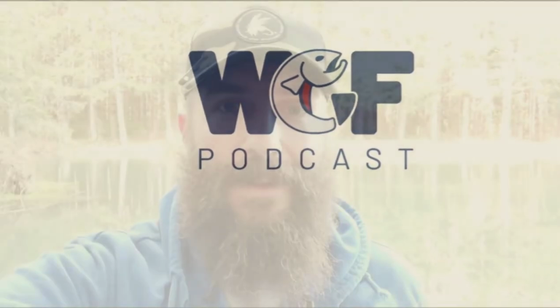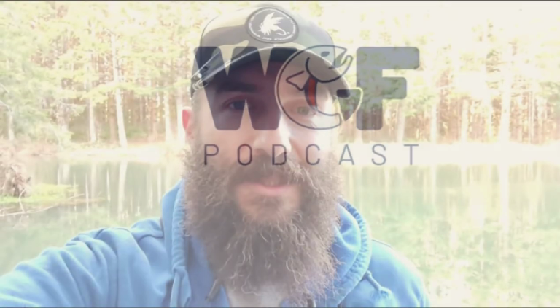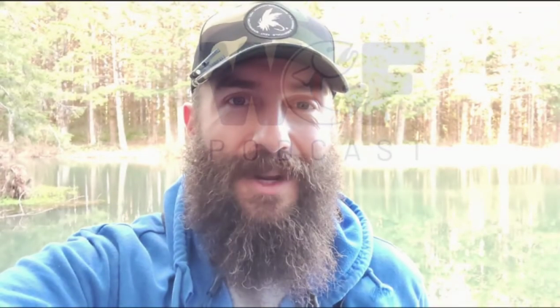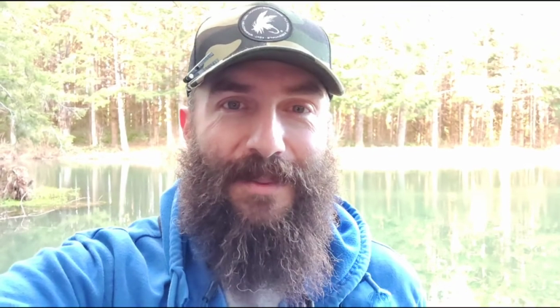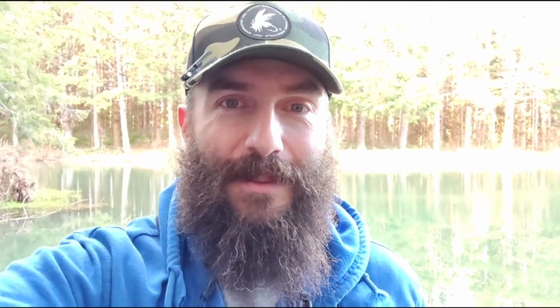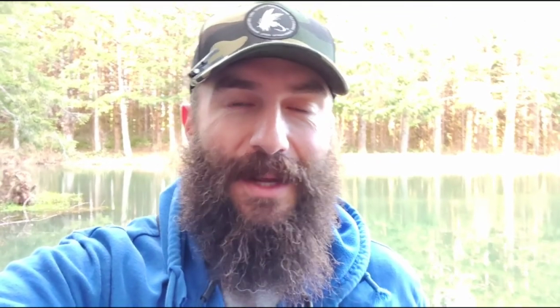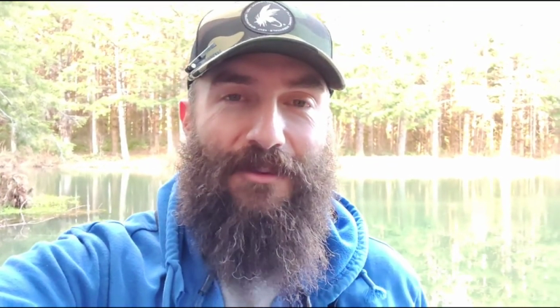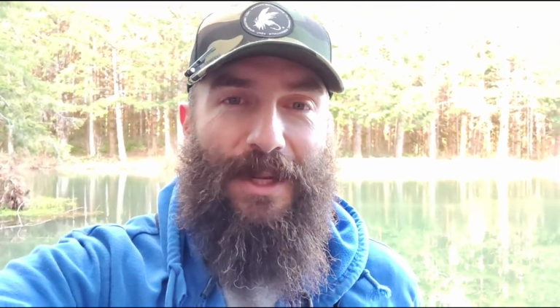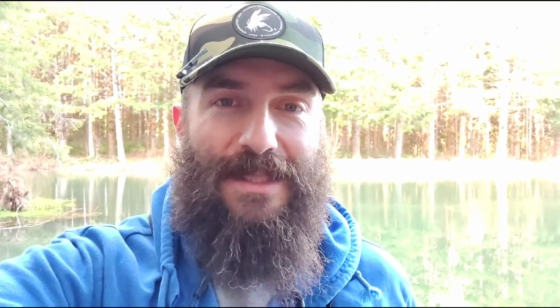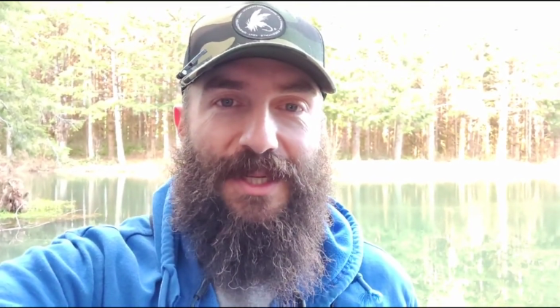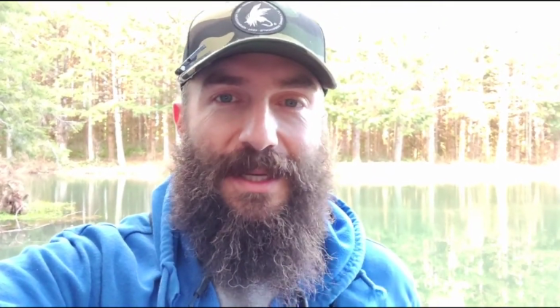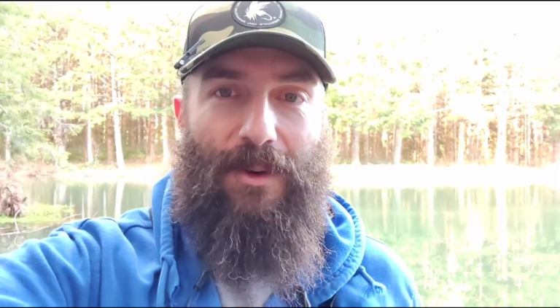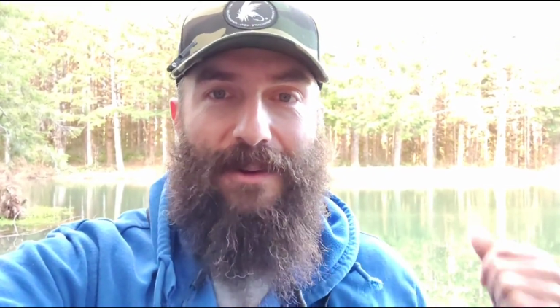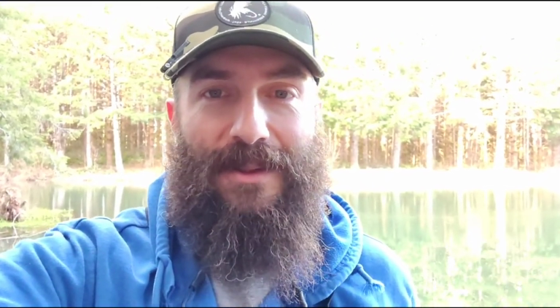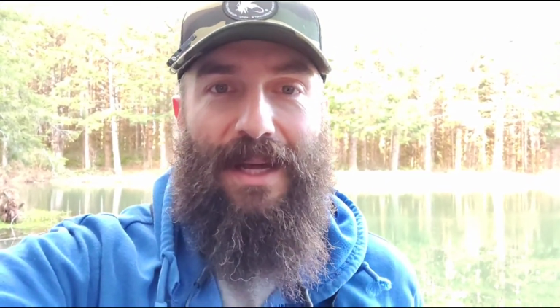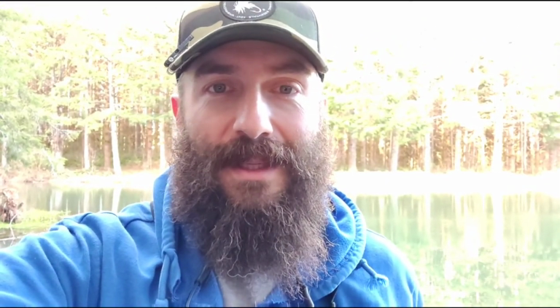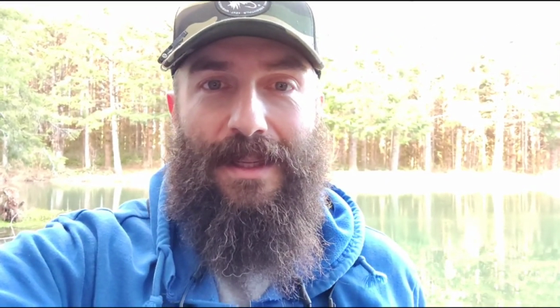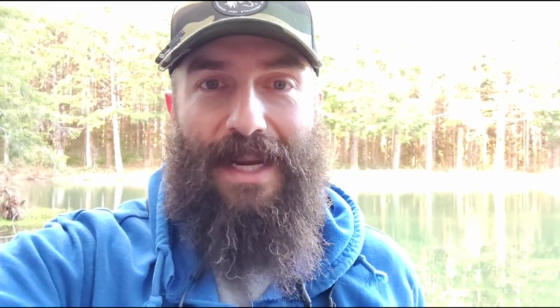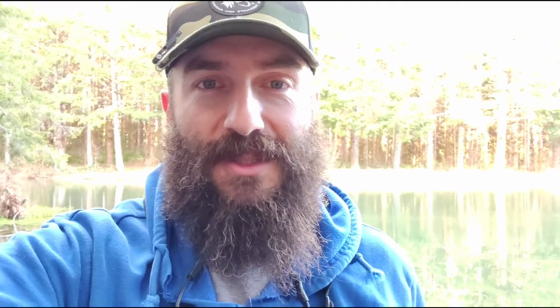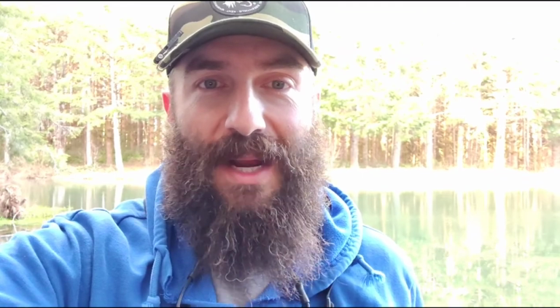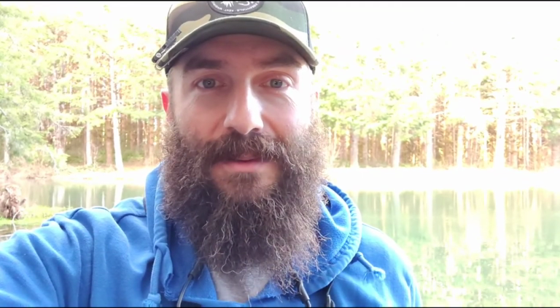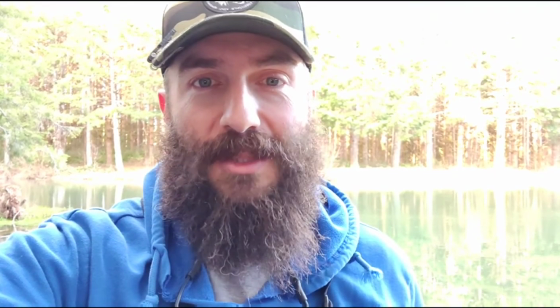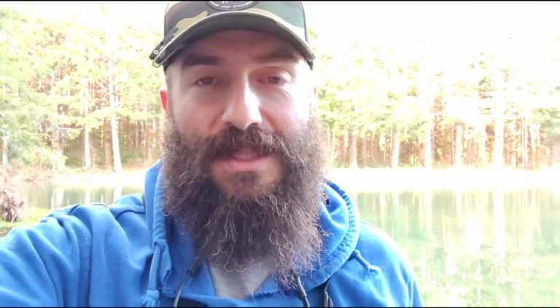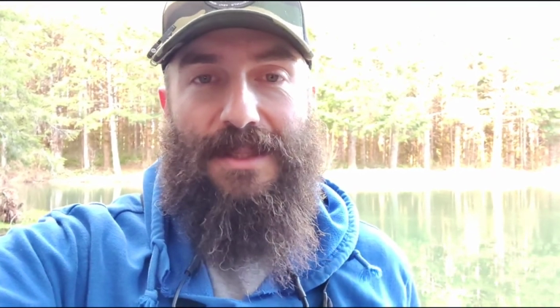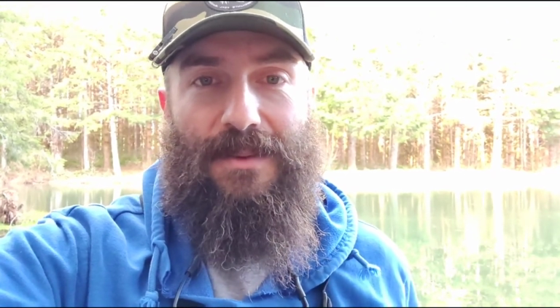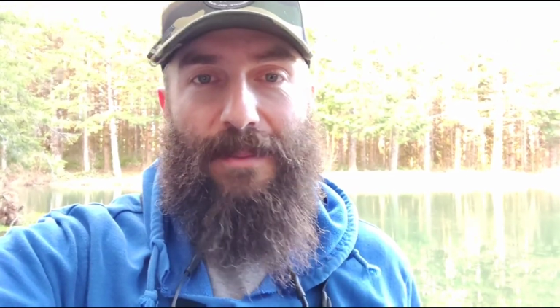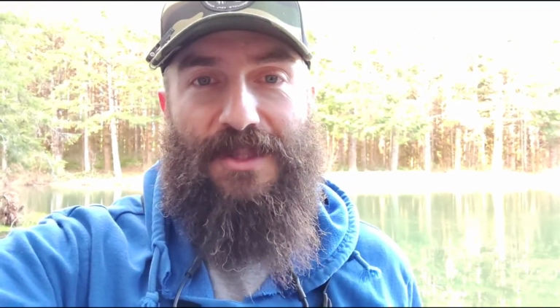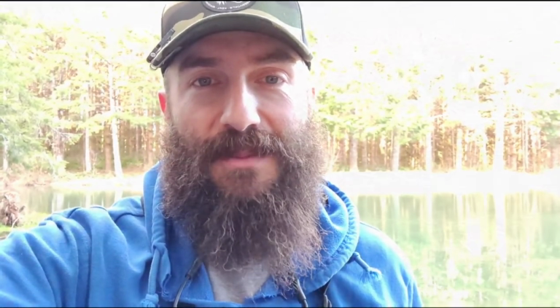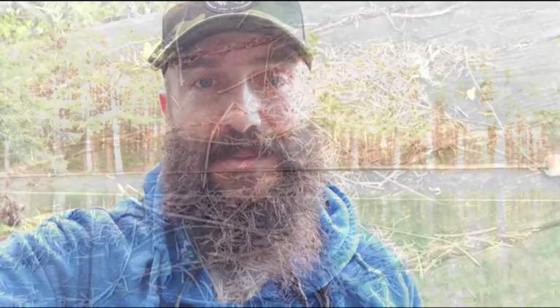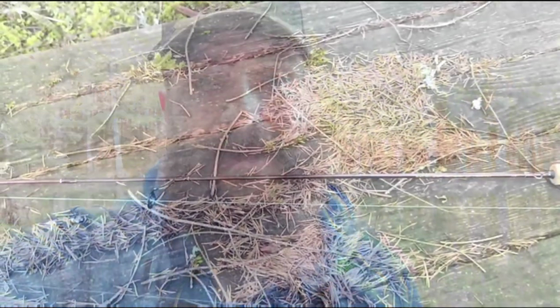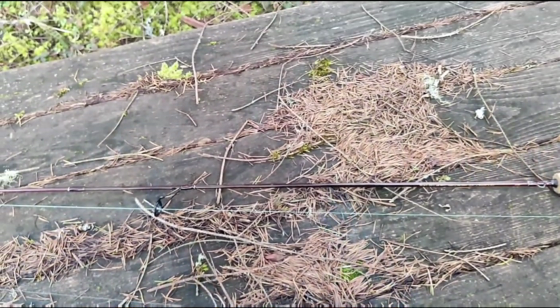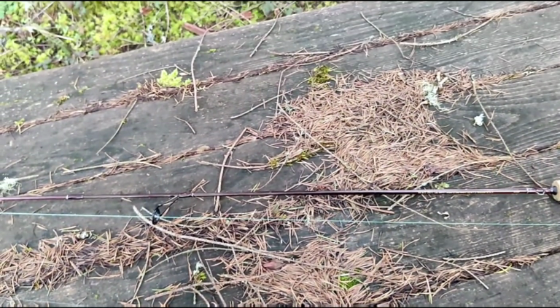What's going on everybody, Brian here from Working Class Fishing. Today we're out at a little pond going after some trout. Make sure you stay tuned.